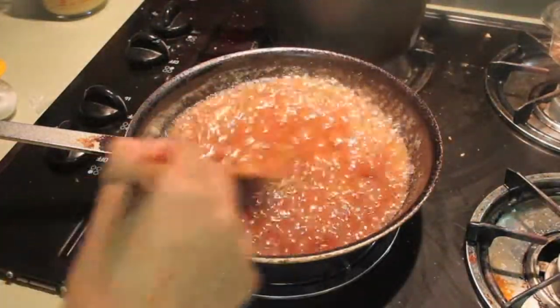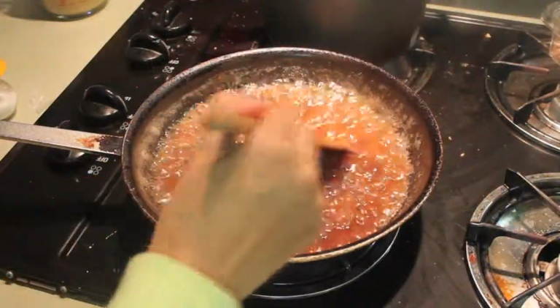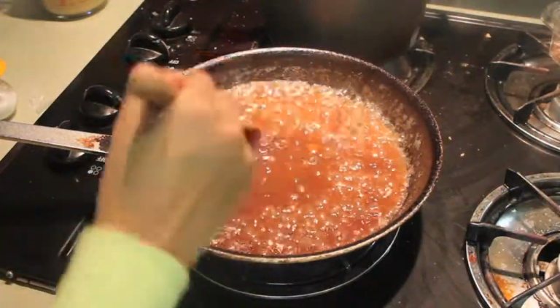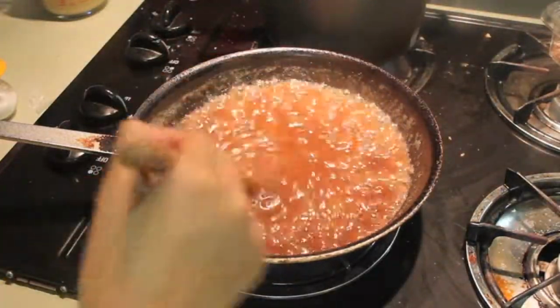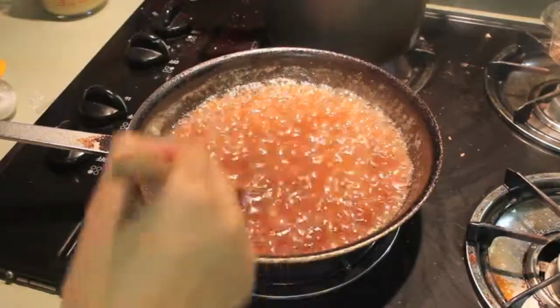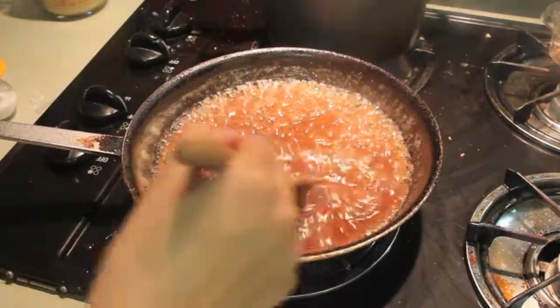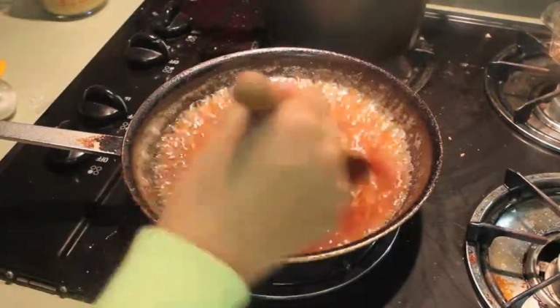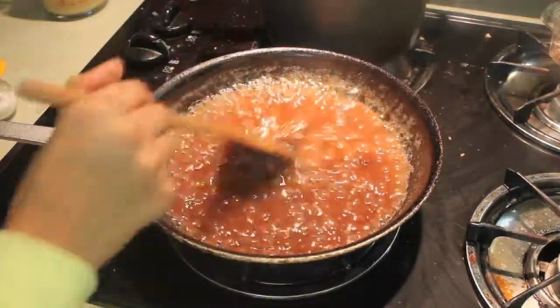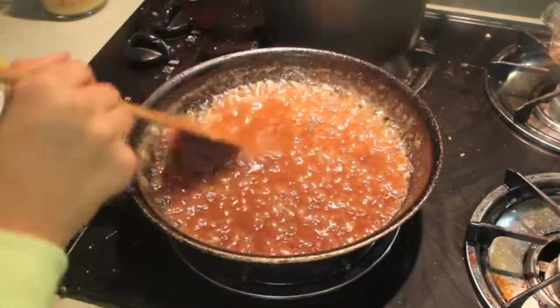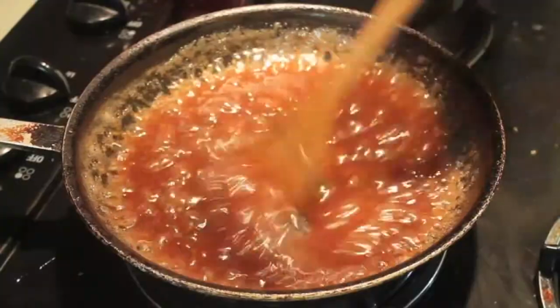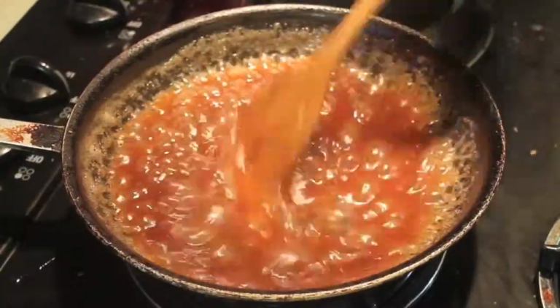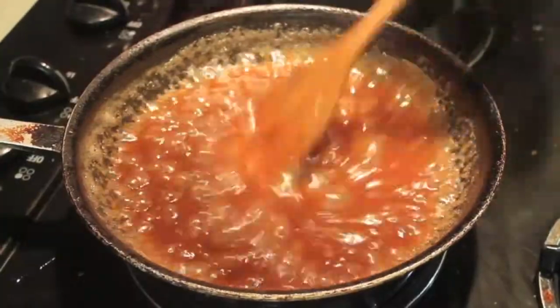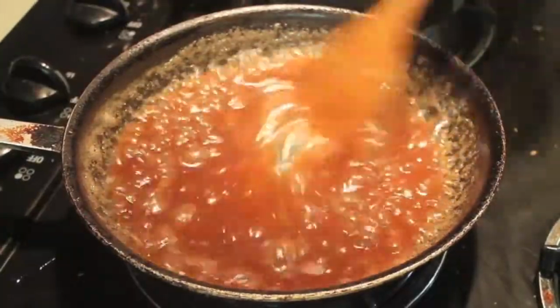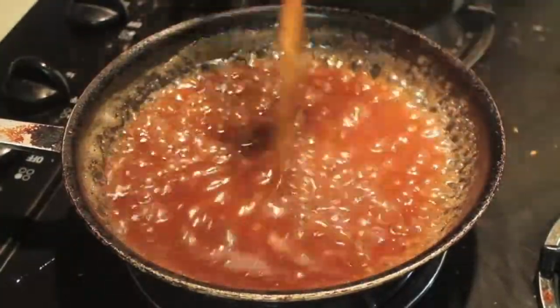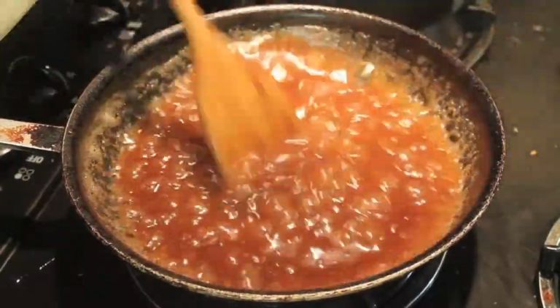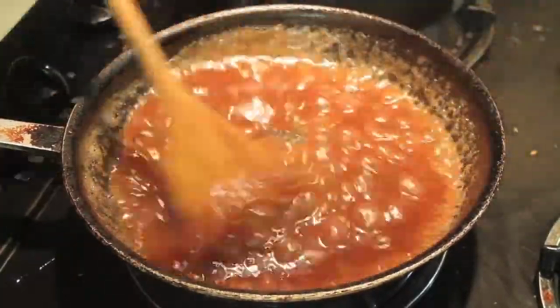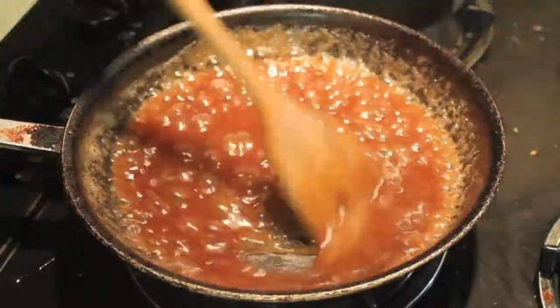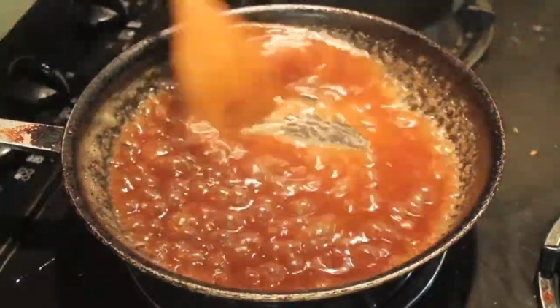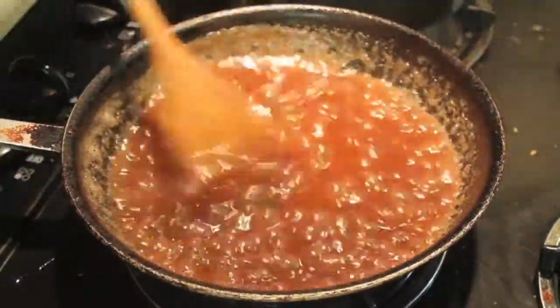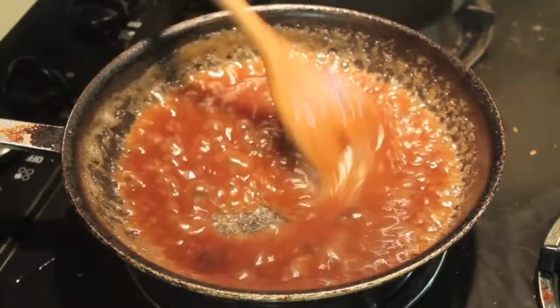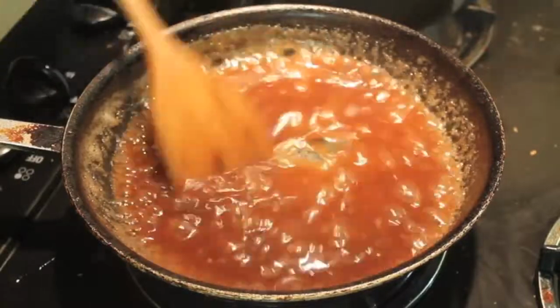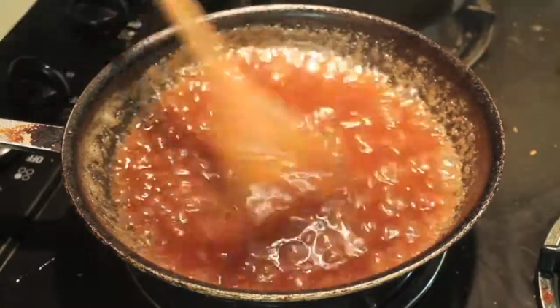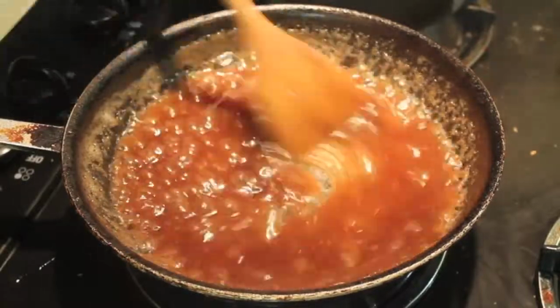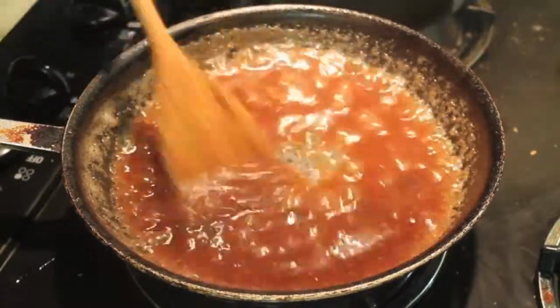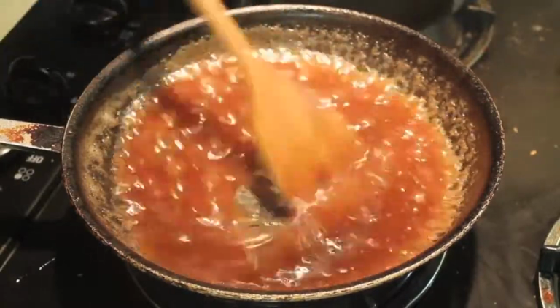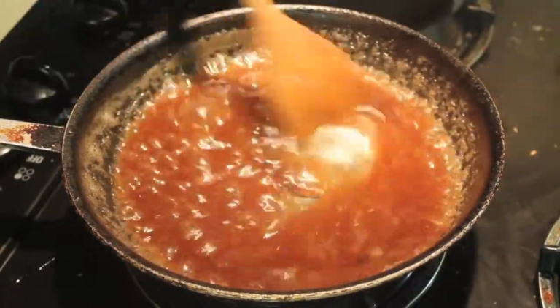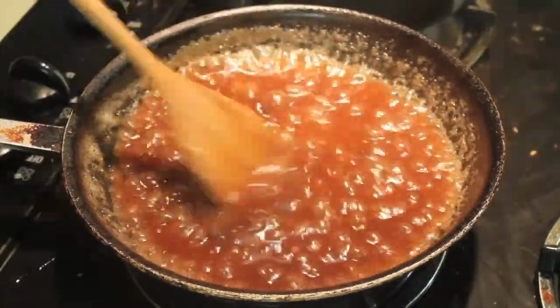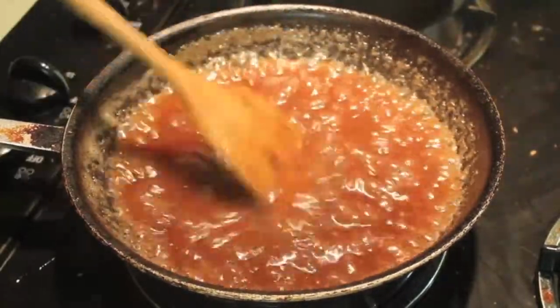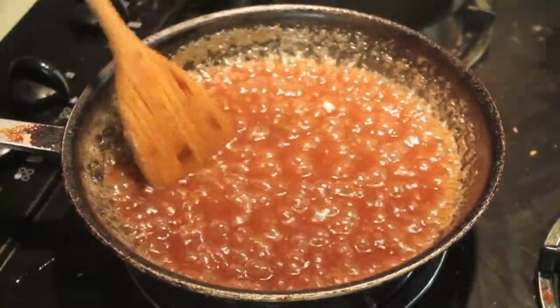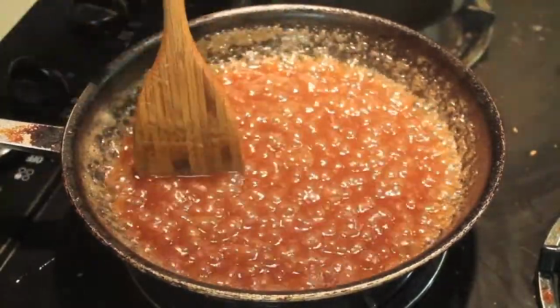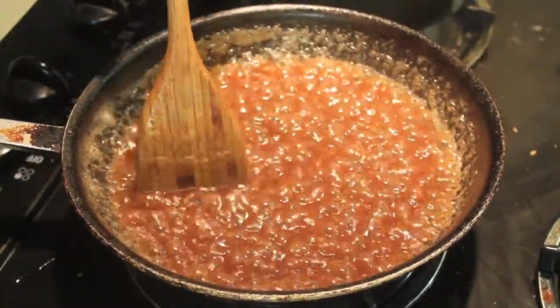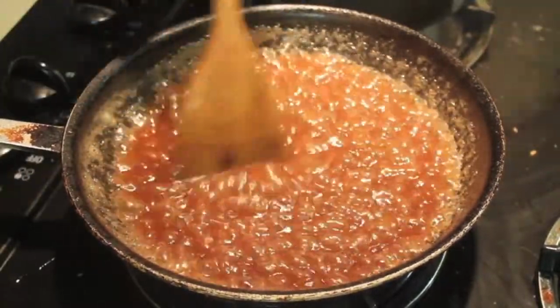Now just begin to stir it up a little bit. You'll know your caramel is ready when it begins to get really thick and really sticky, like this one right now.